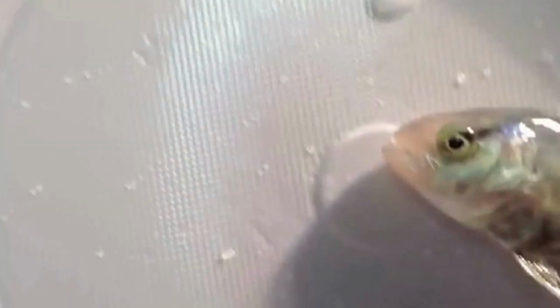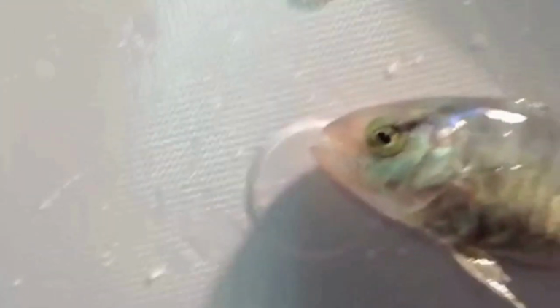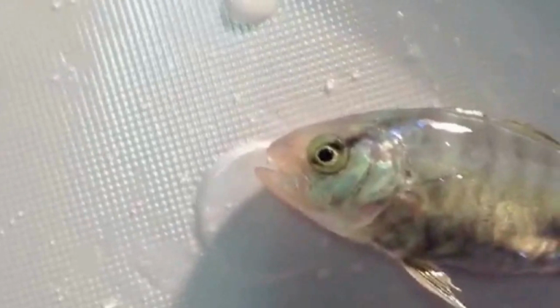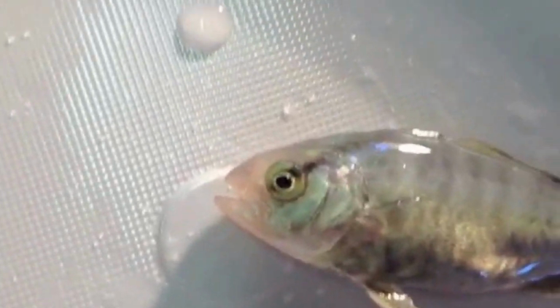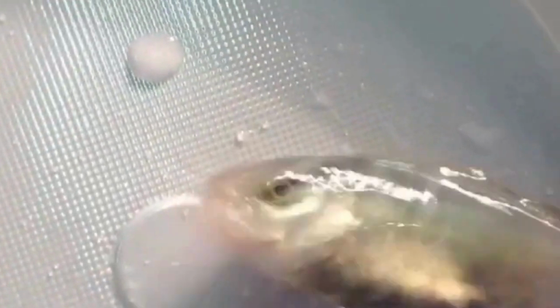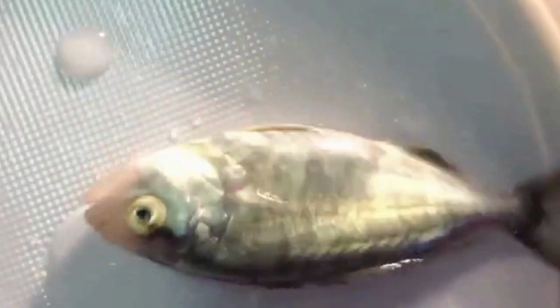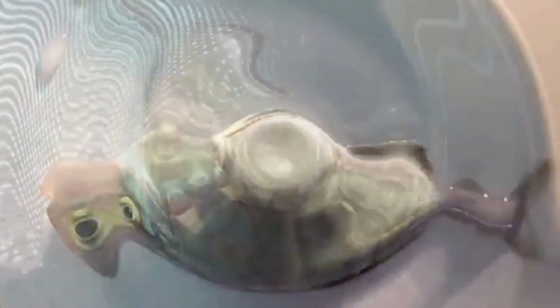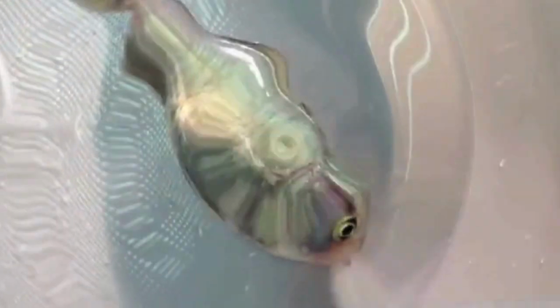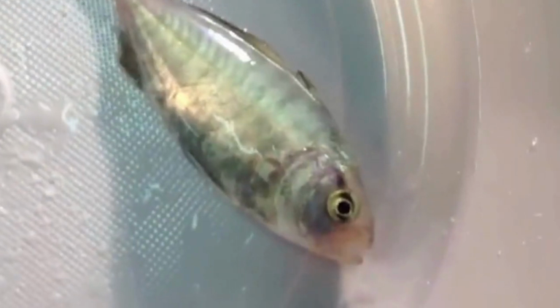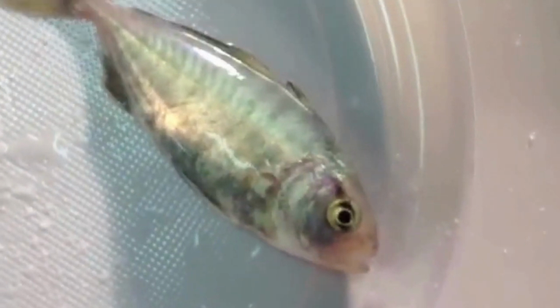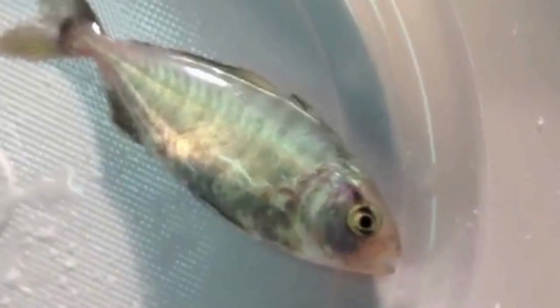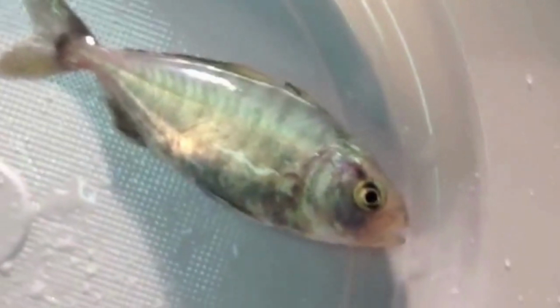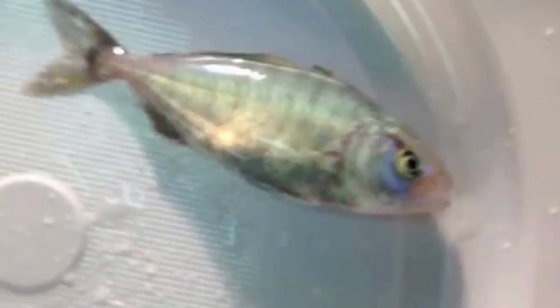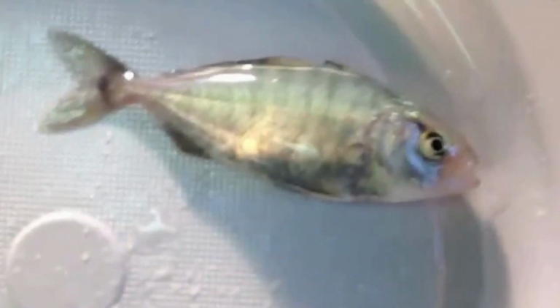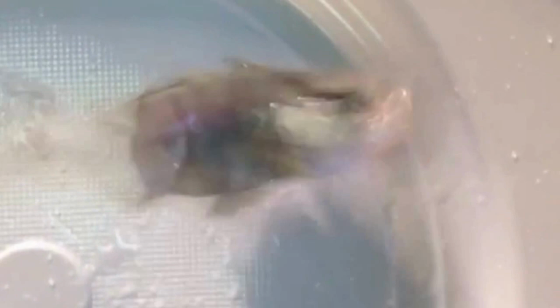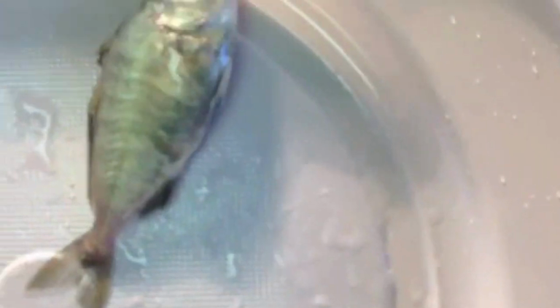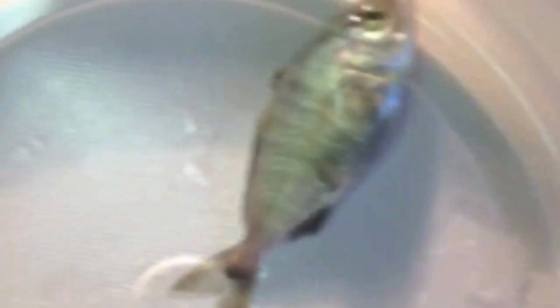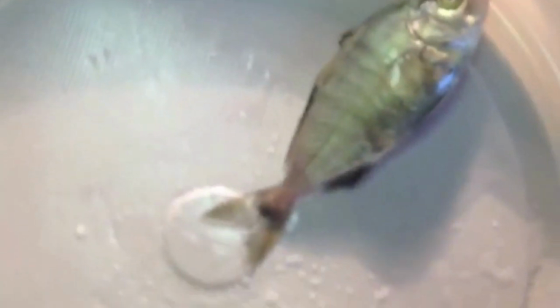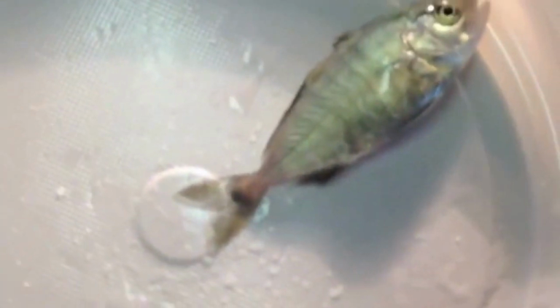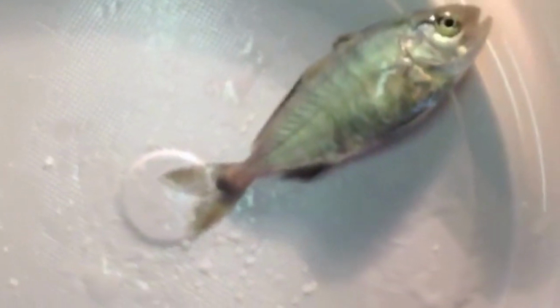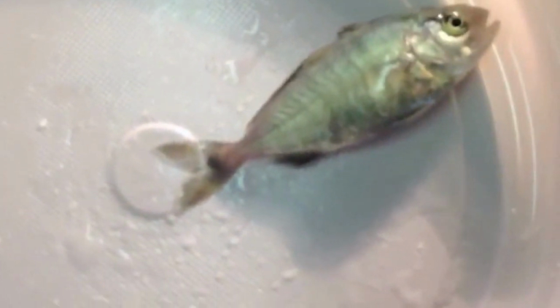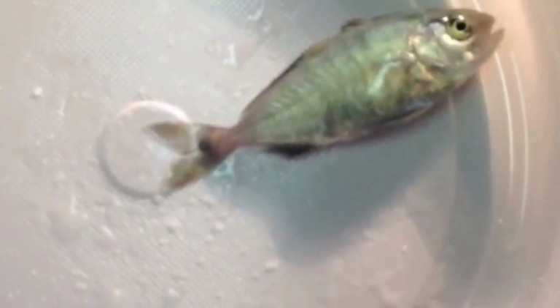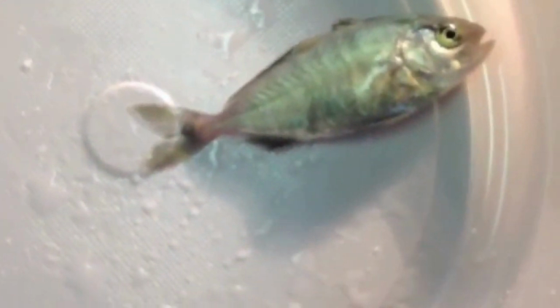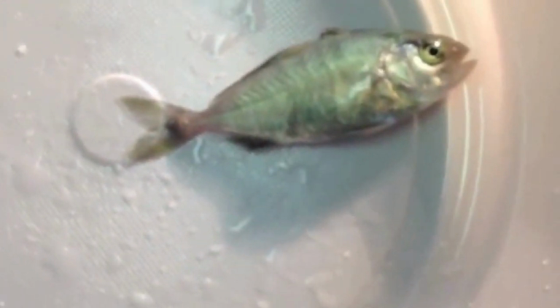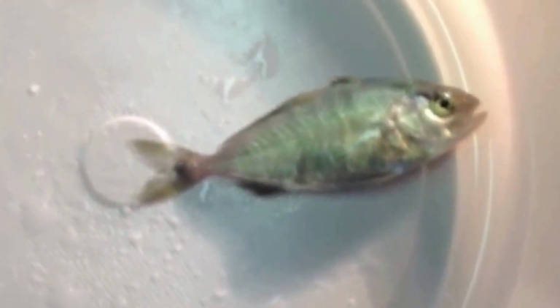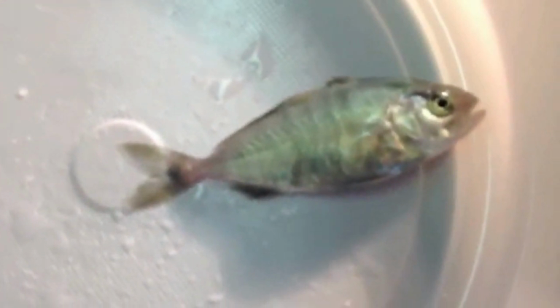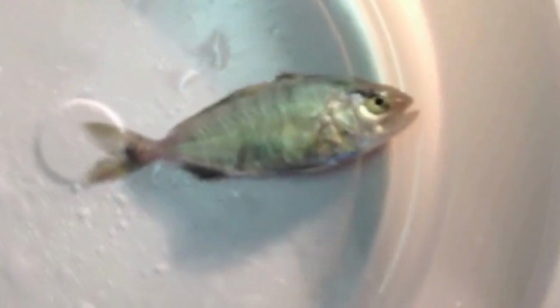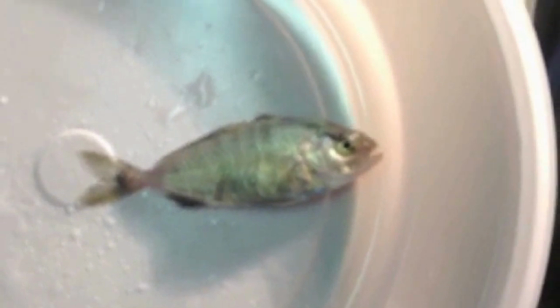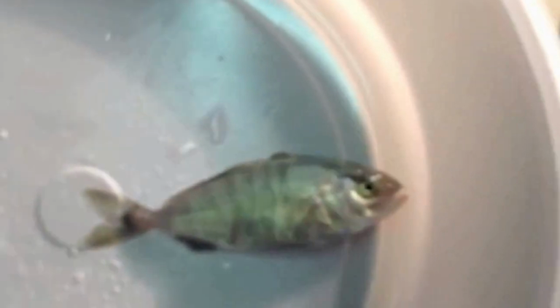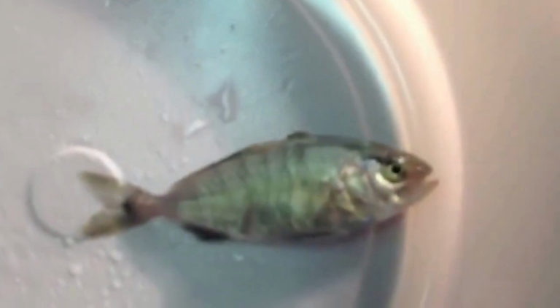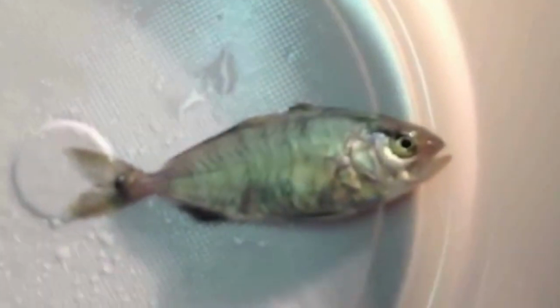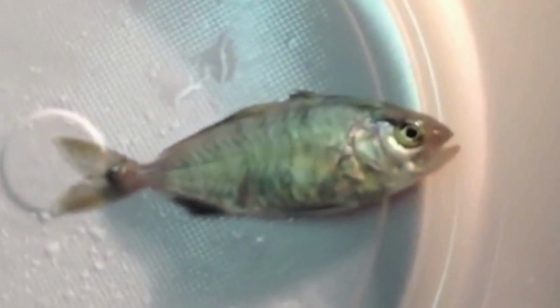60-day-old anesthetized fish in the hatchery laboratory. Note the high quality morphology and the nice livery, both indicators of an appropriate production process.